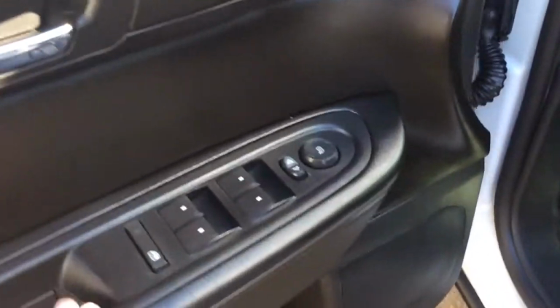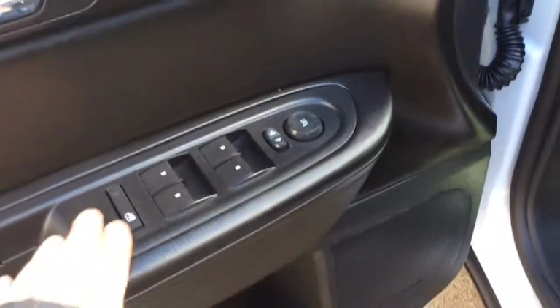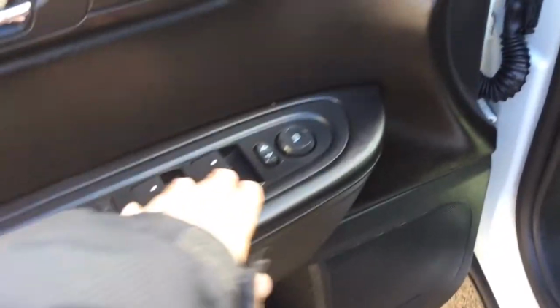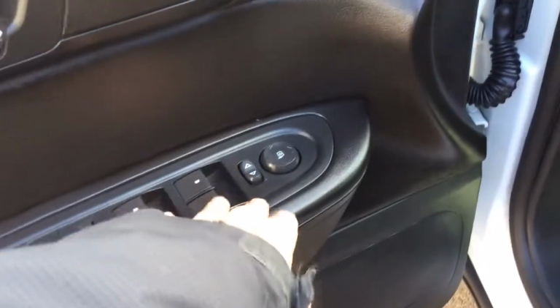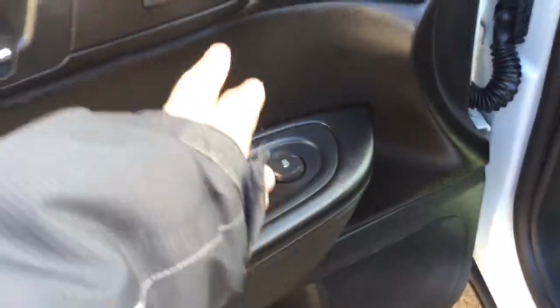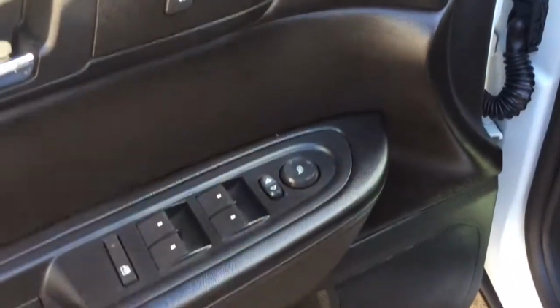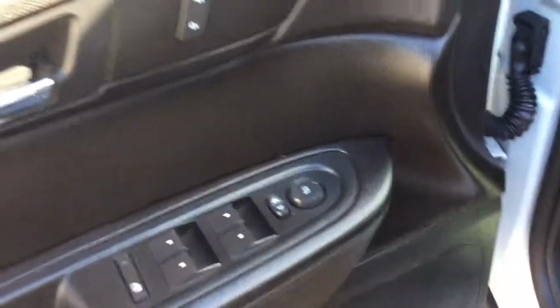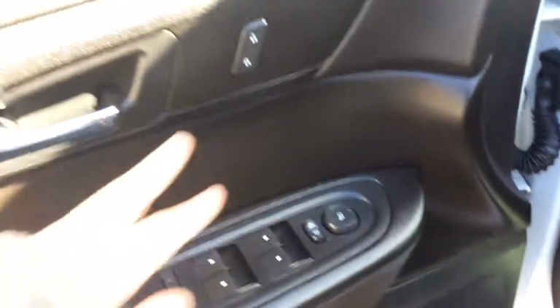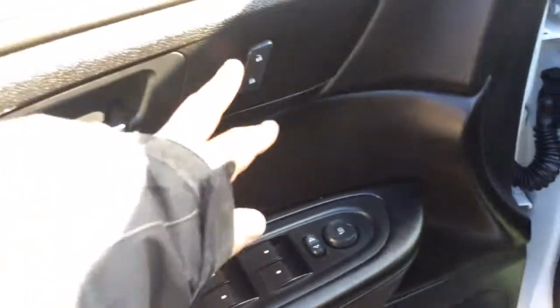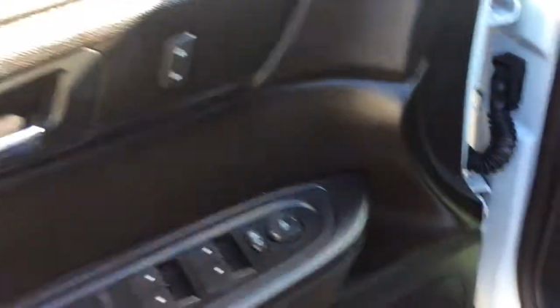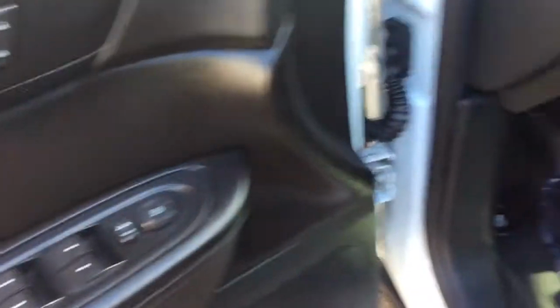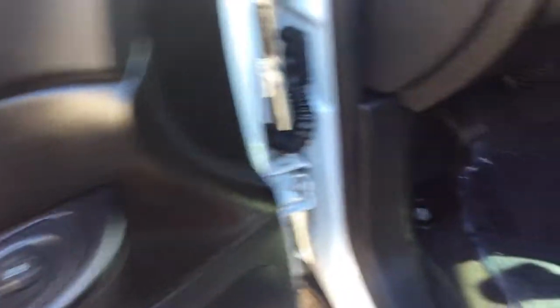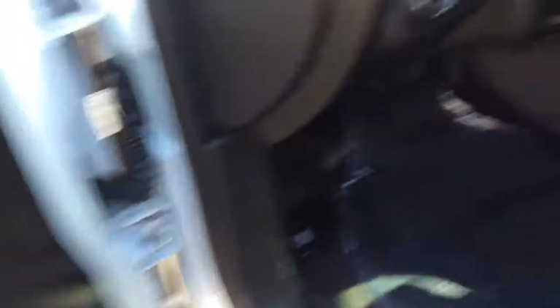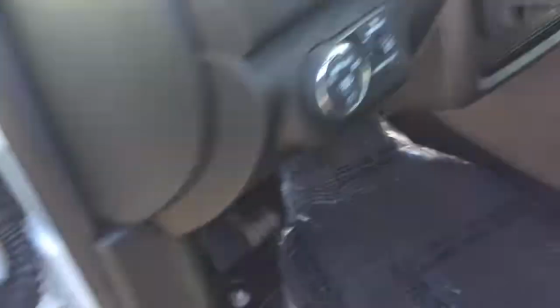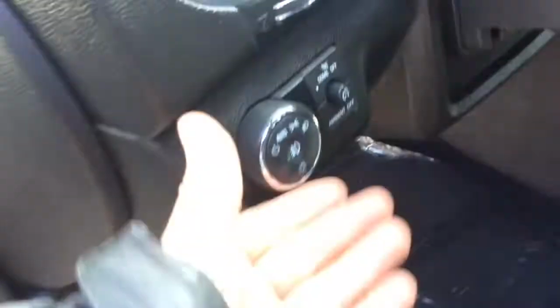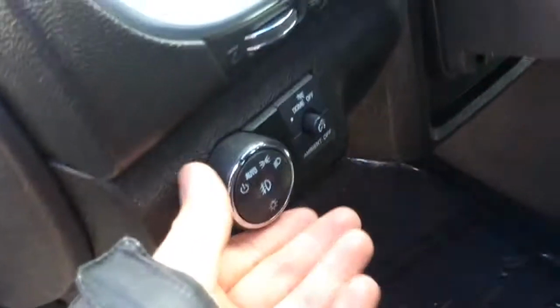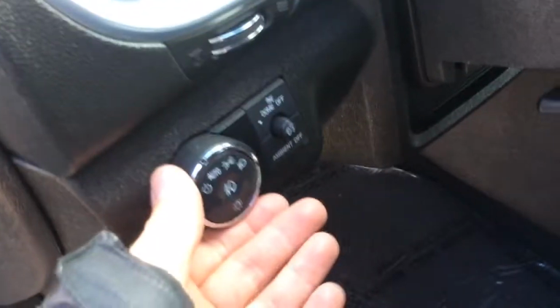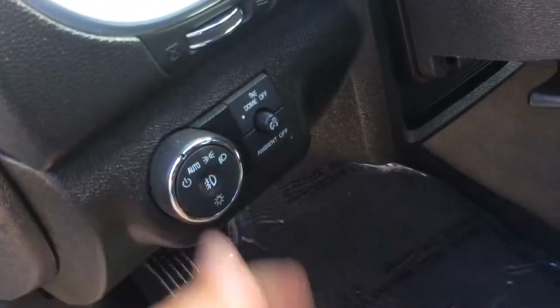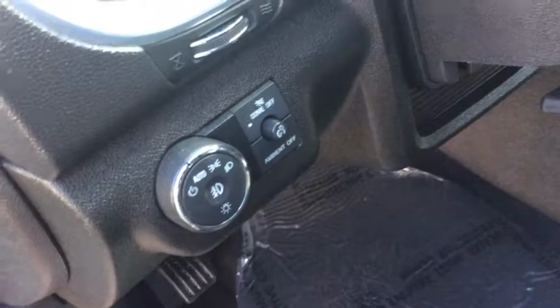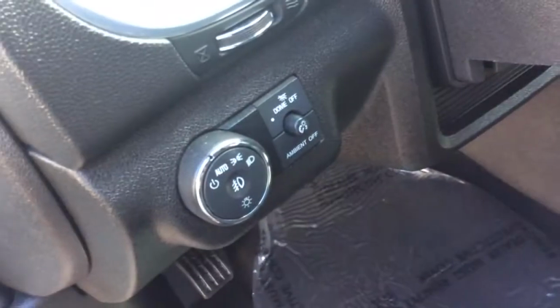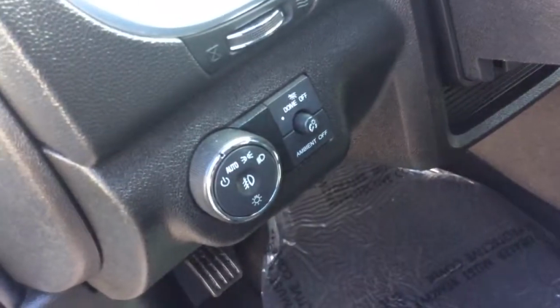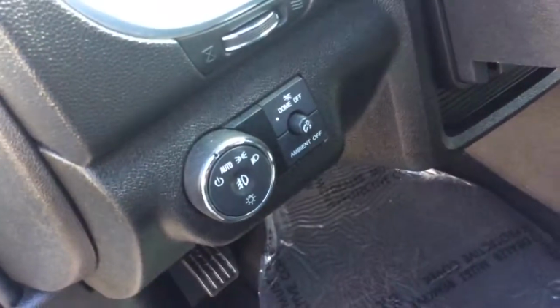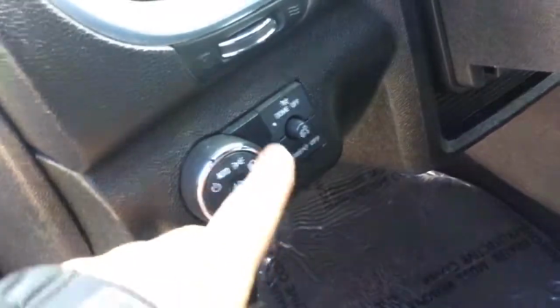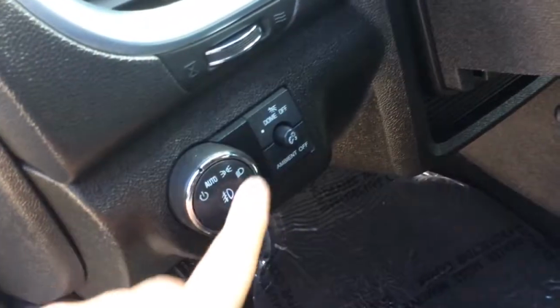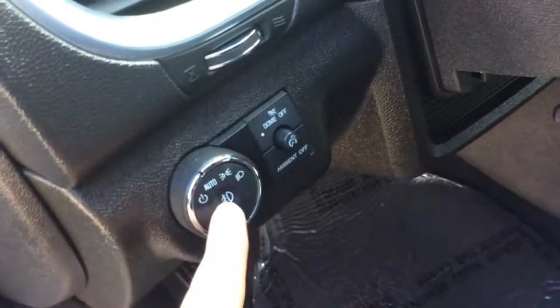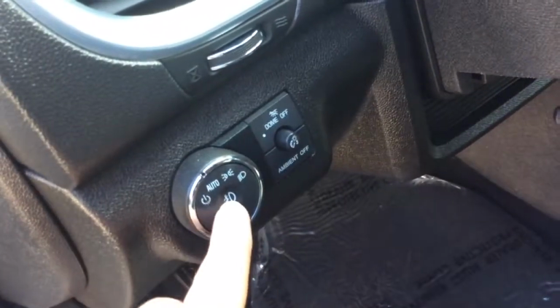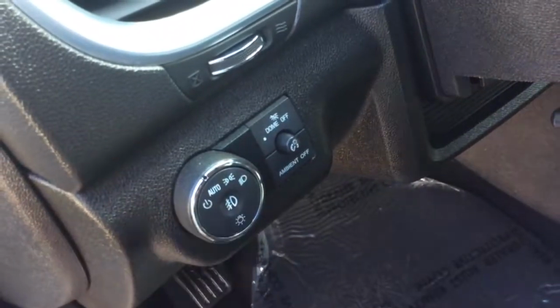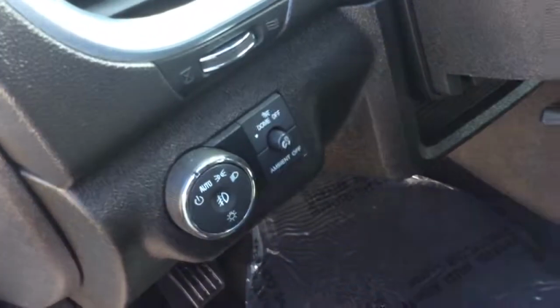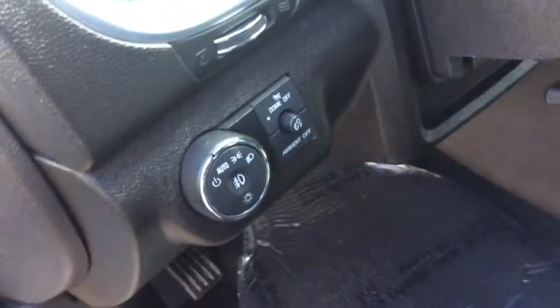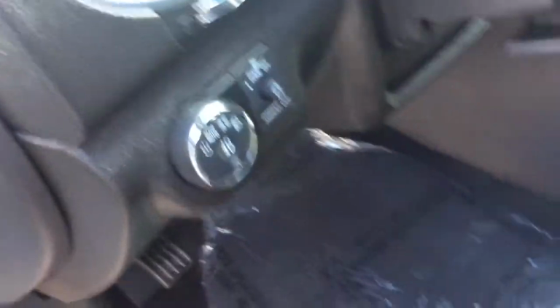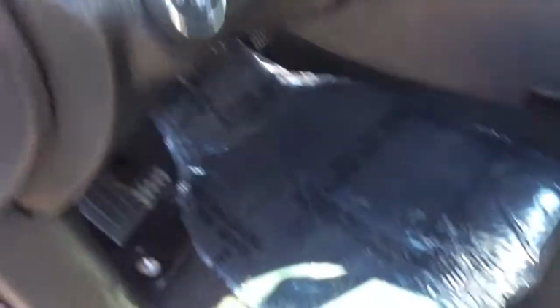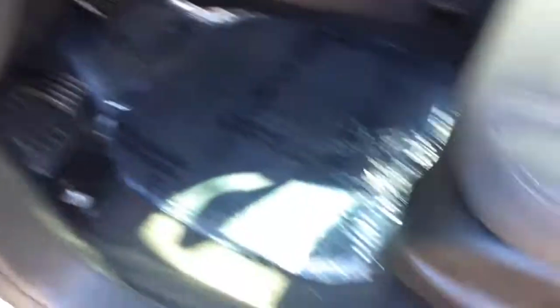It comes with power windows, power locks, and power mirrors here on the door, and power locks up top here. It has automatic headlights, so I just set them to automatic and forget about them. It also has fog lamps, which are controlled by that button.